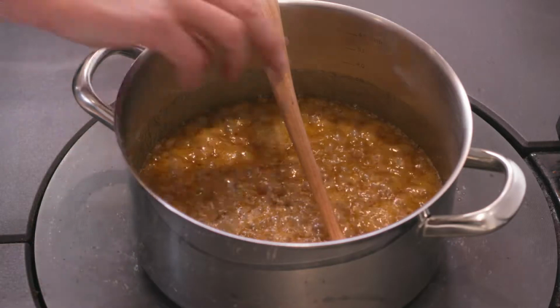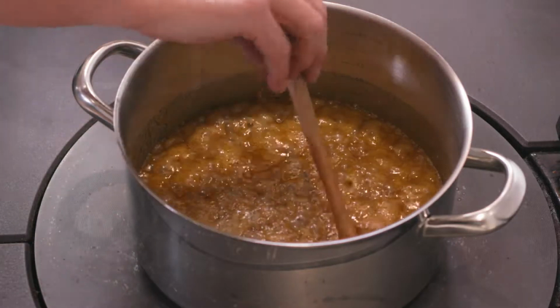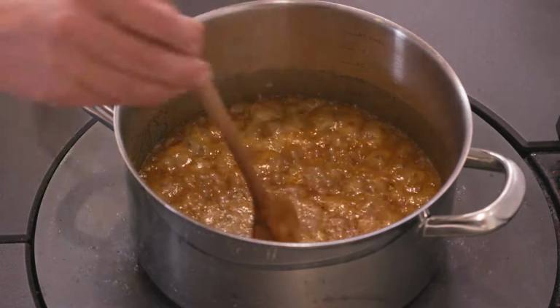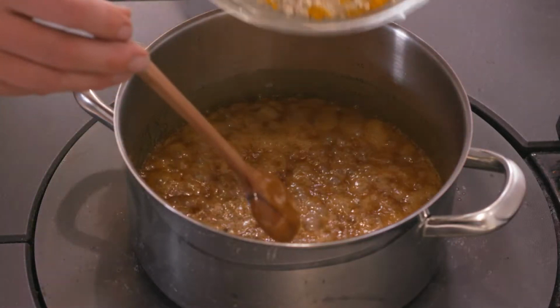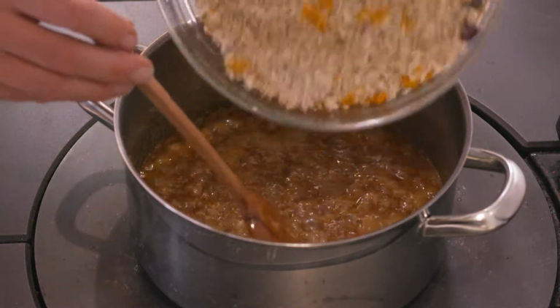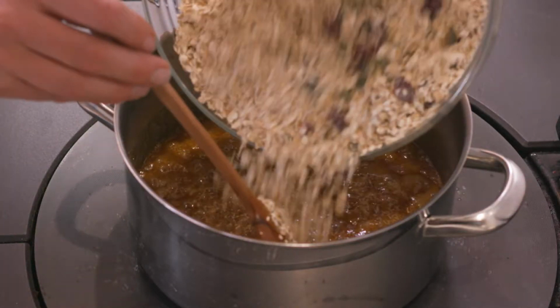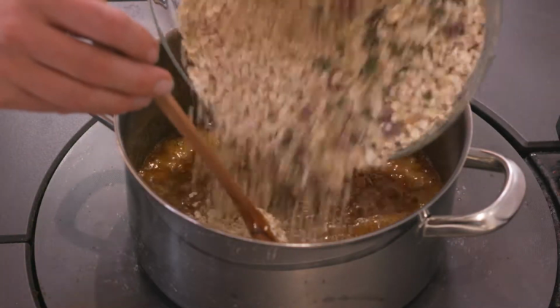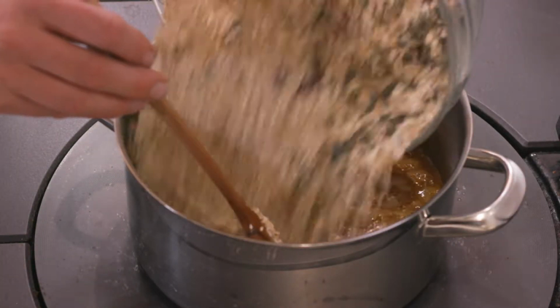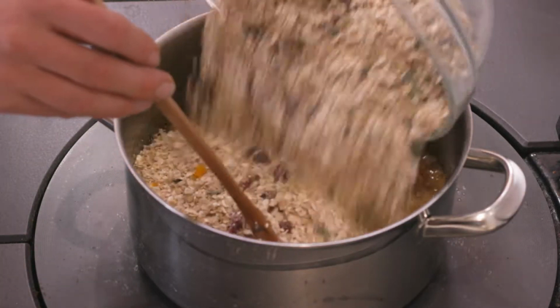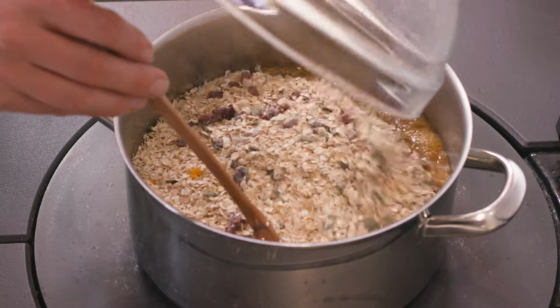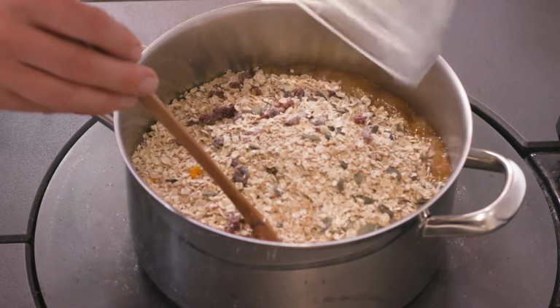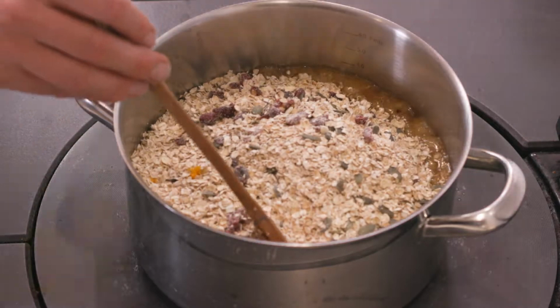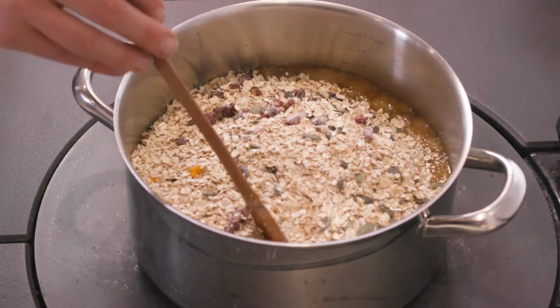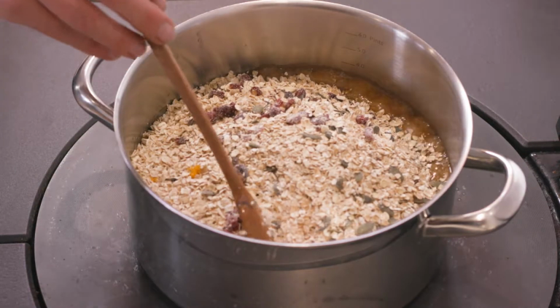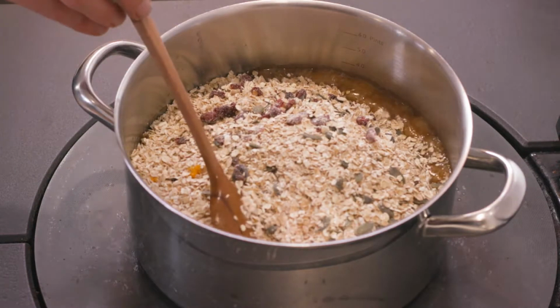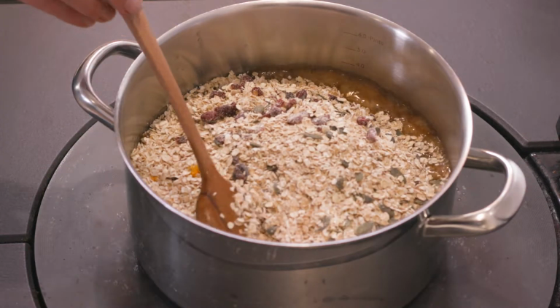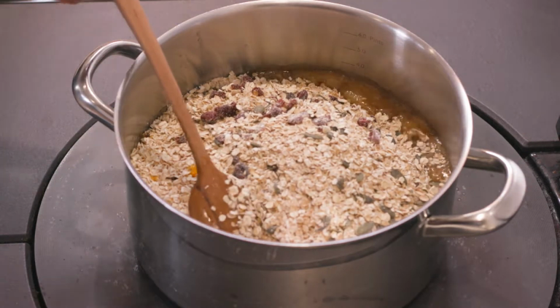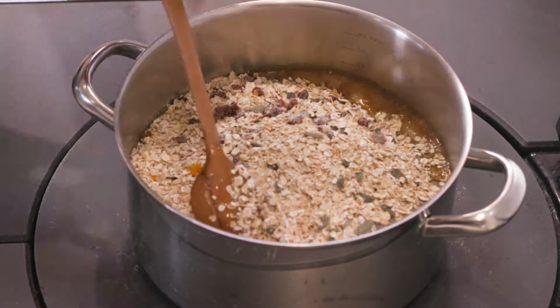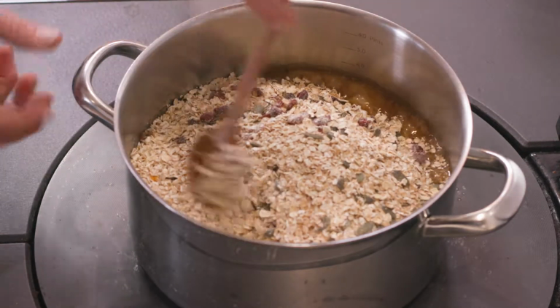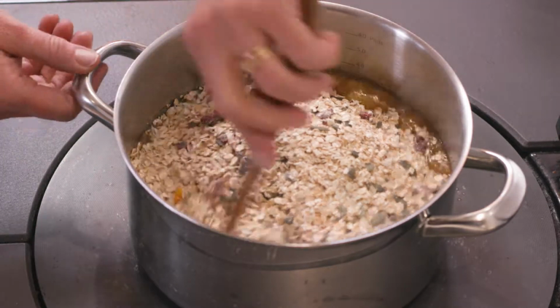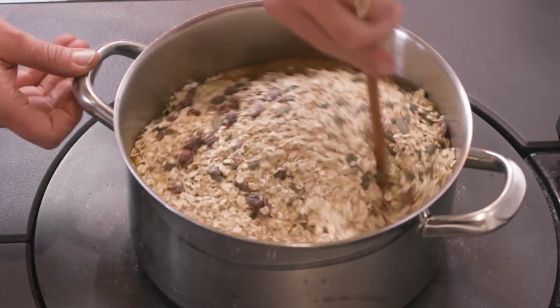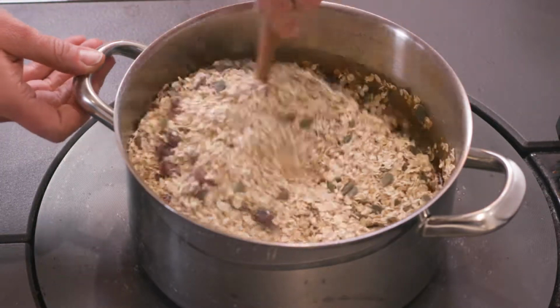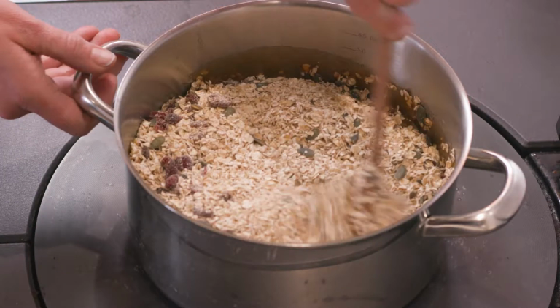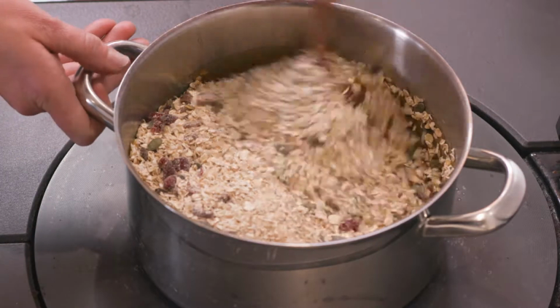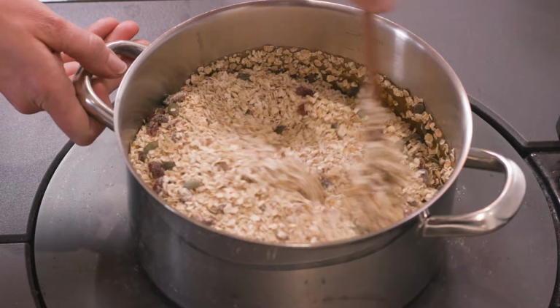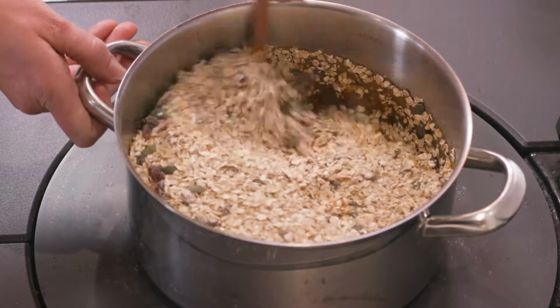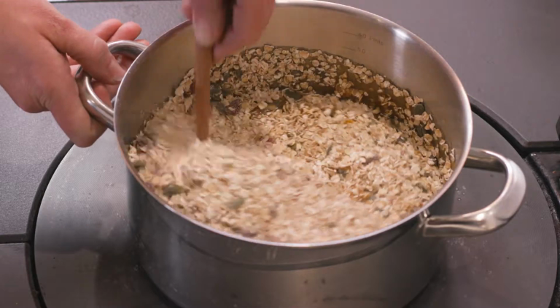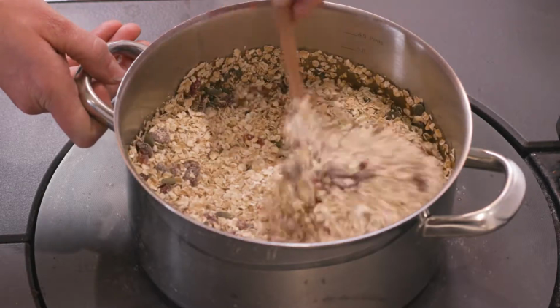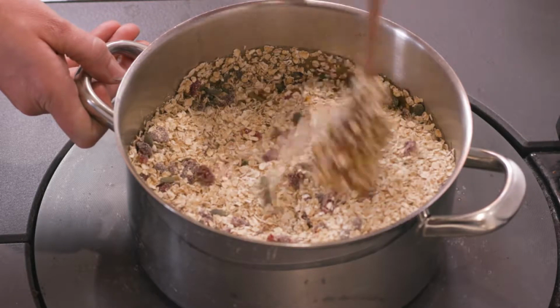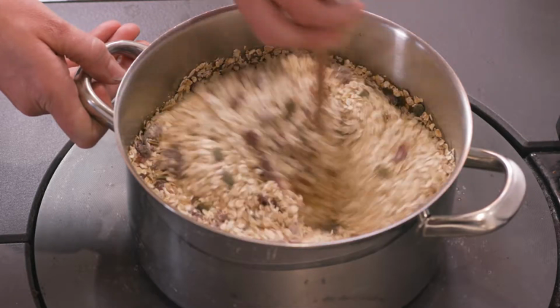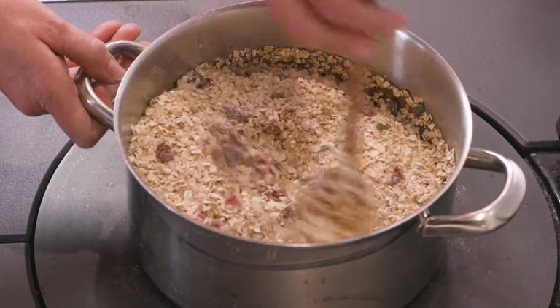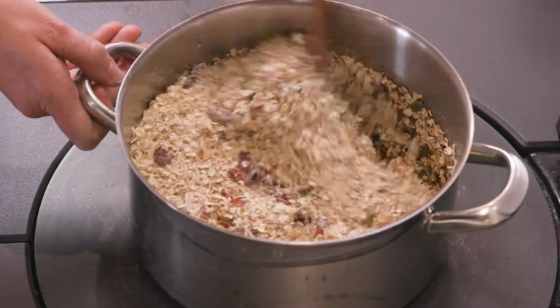To make some flapjacks, we use the hot plate to first melt some butter, sugar, and syrup. Then we pour in some oats and here some pumpkin seeds and cranberries to give it some flavour, and we just melt that all together.